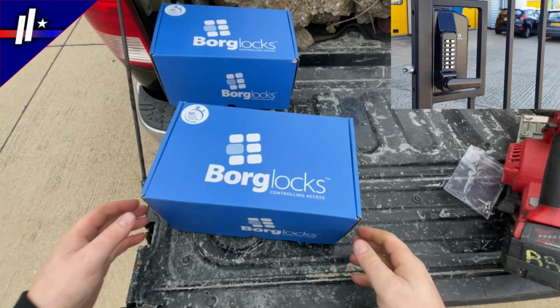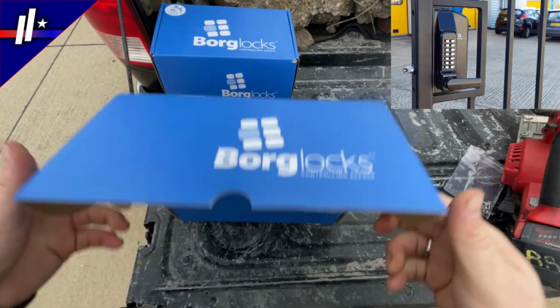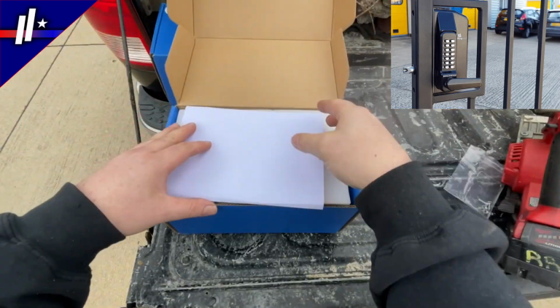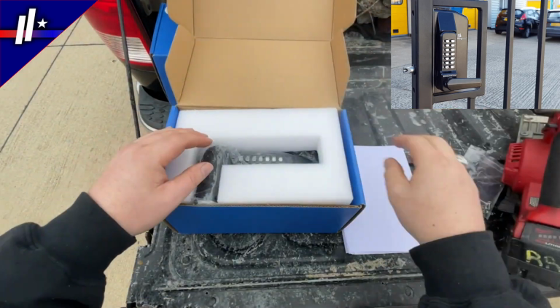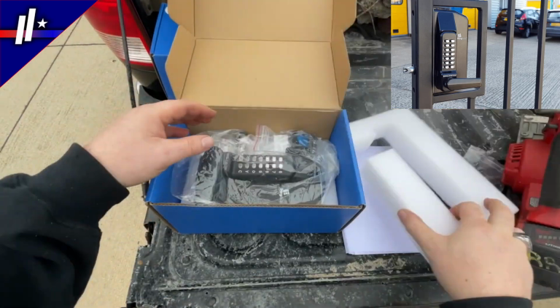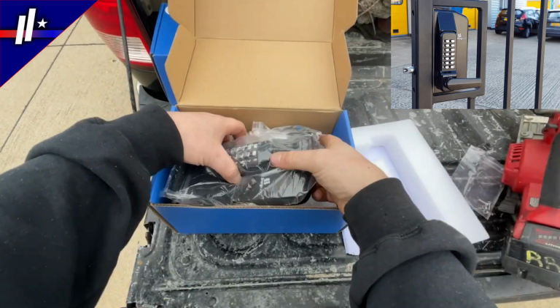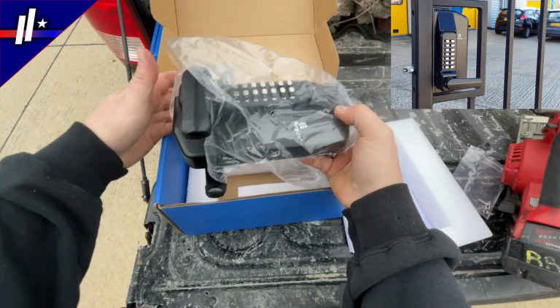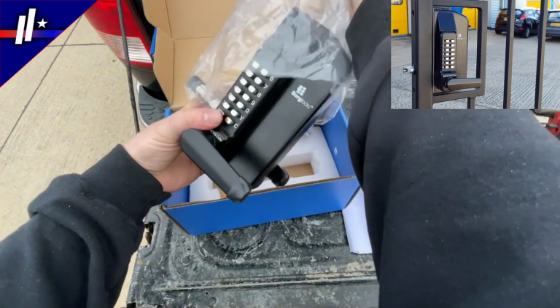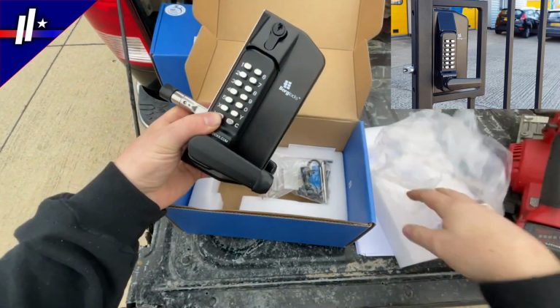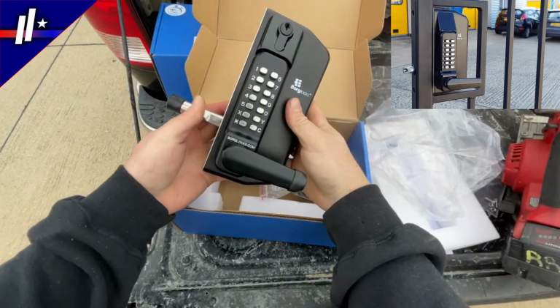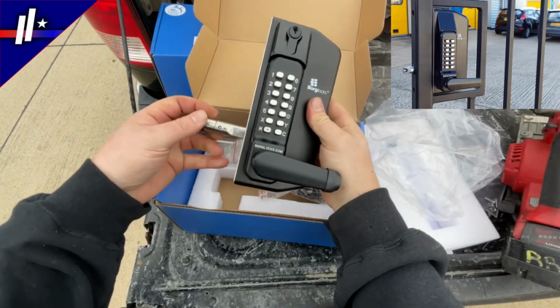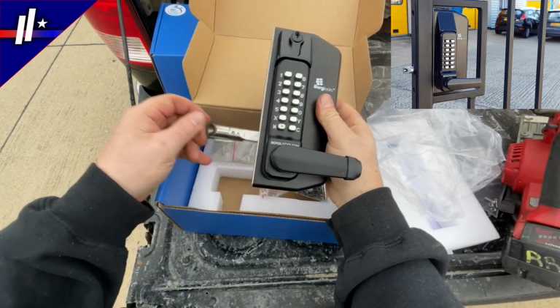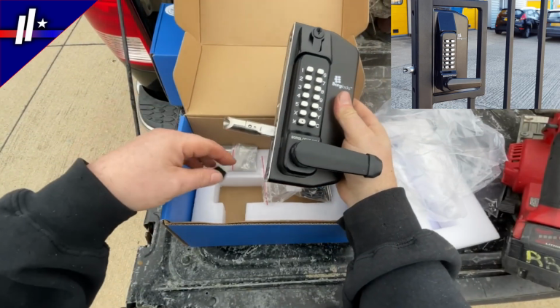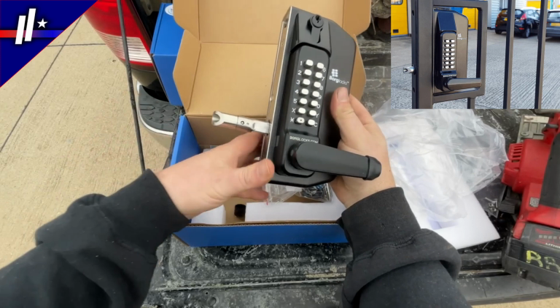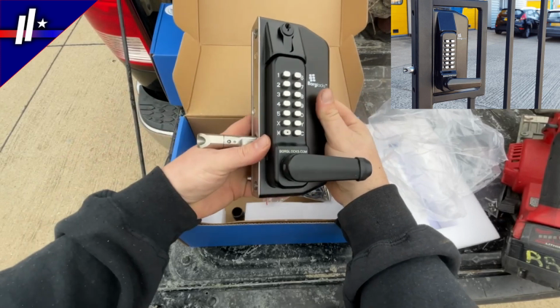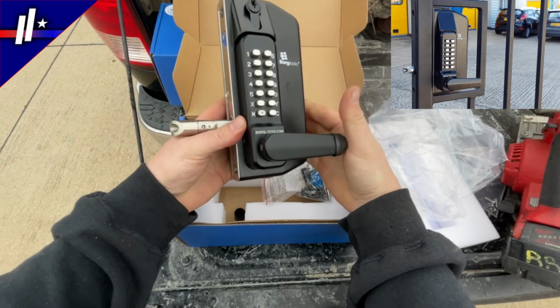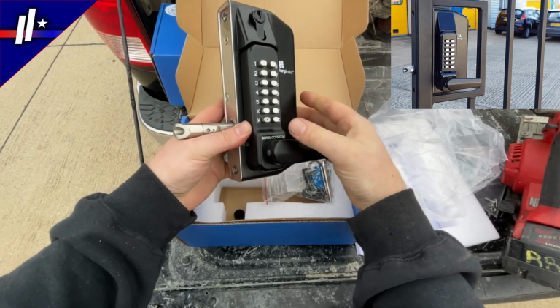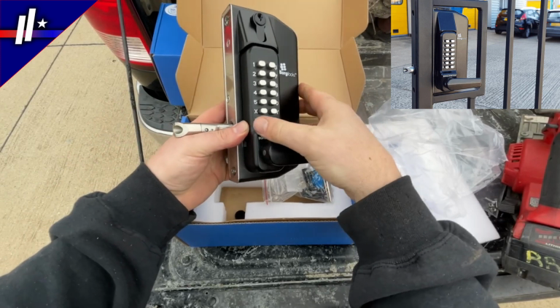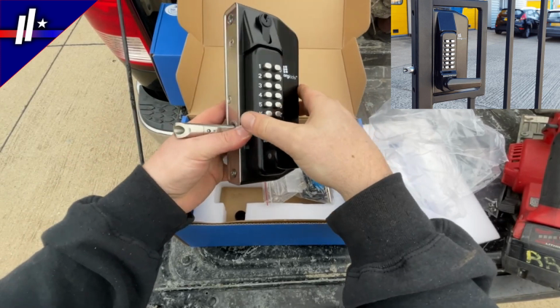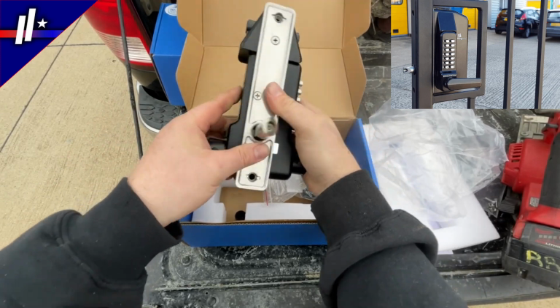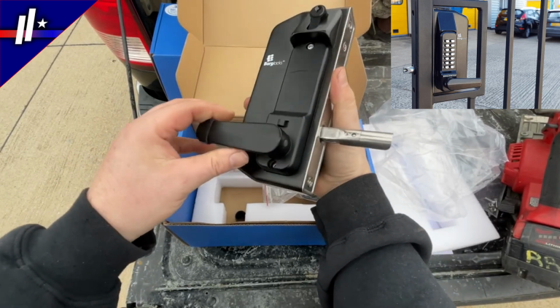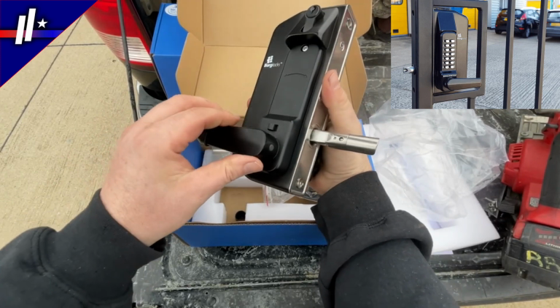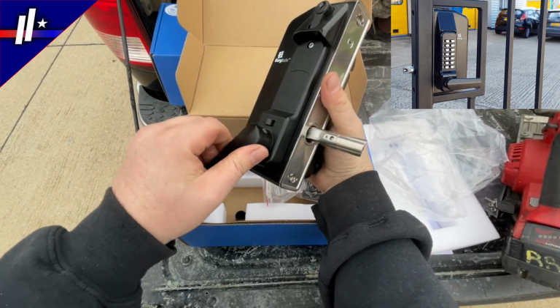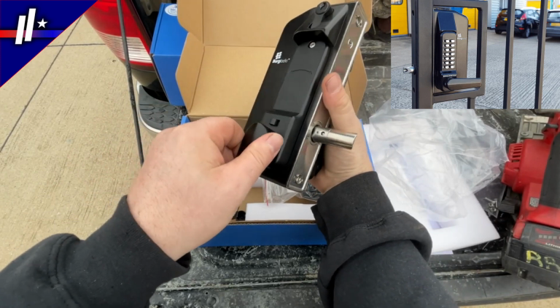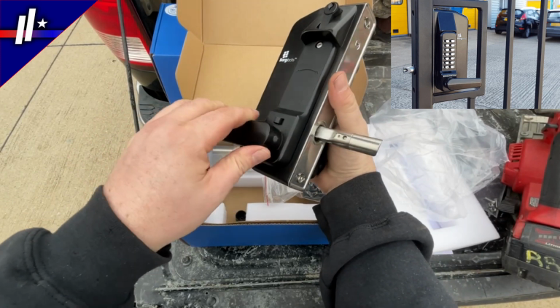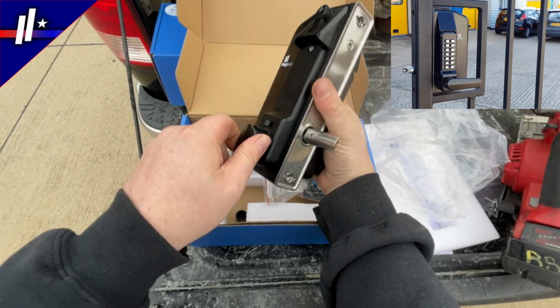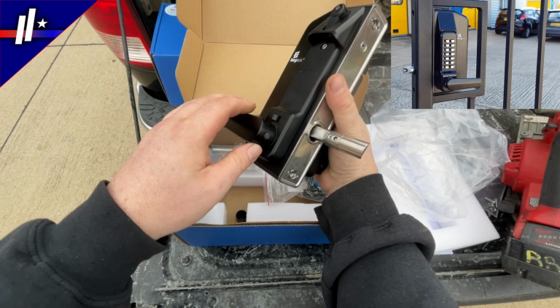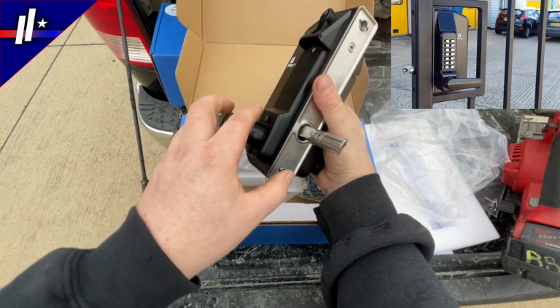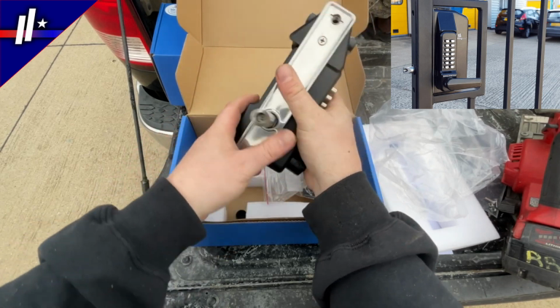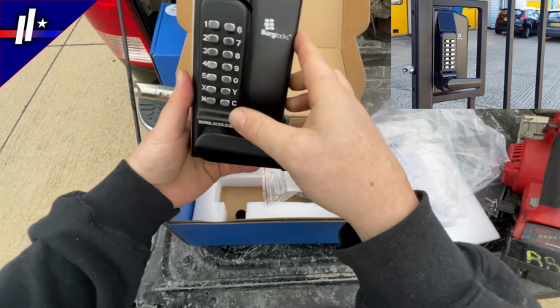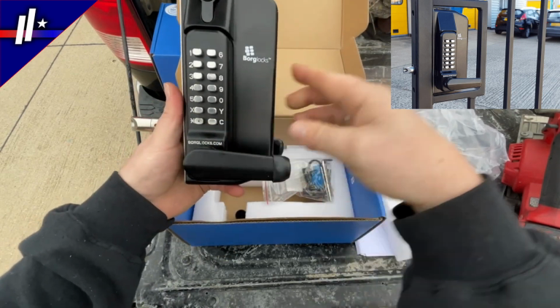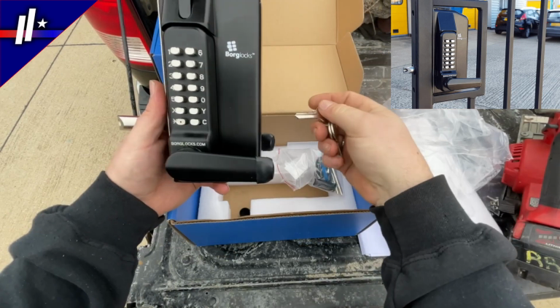We're not sponsored by Borg, but what we care about is getting quality products to our customers. We're really impressed with these latches. In the top right hand corner you can see this latch on a wrought iron gate and what it looks like.